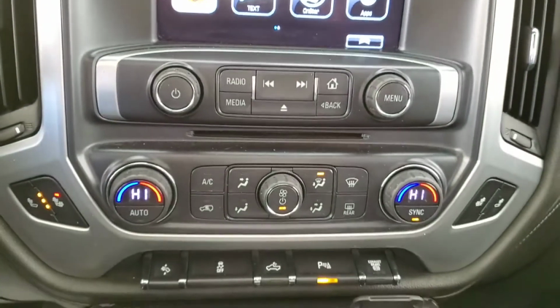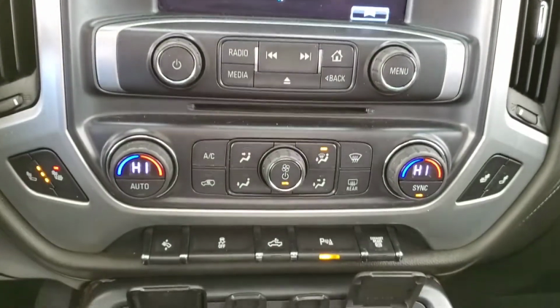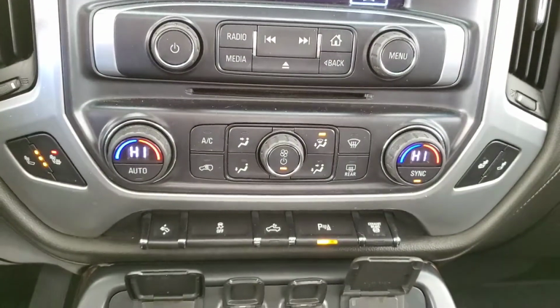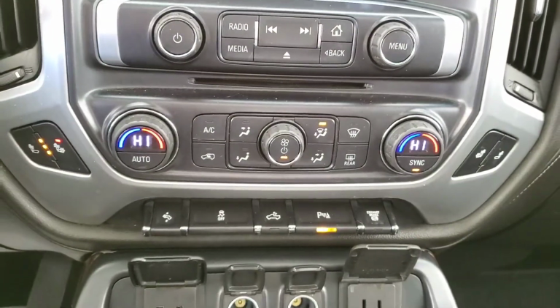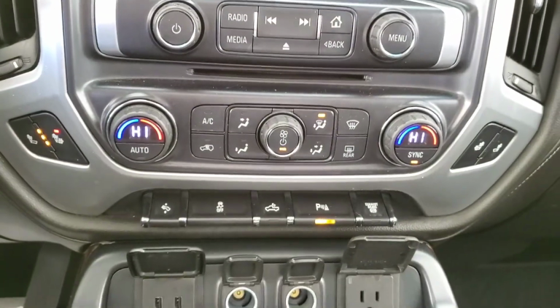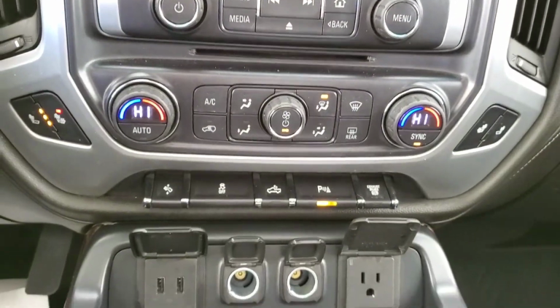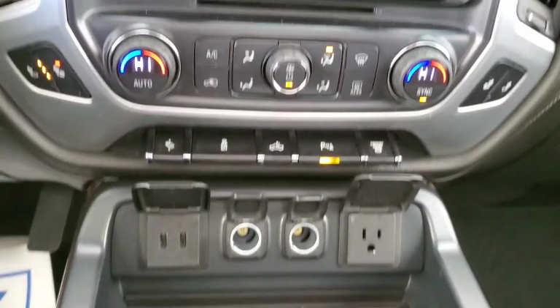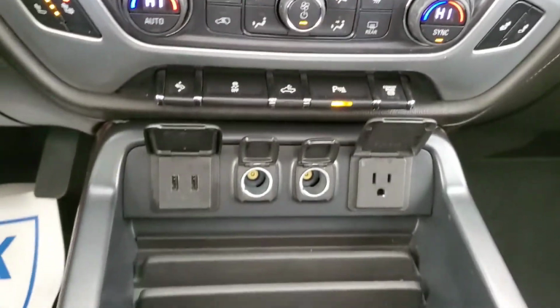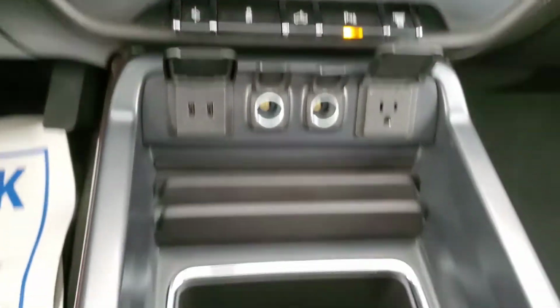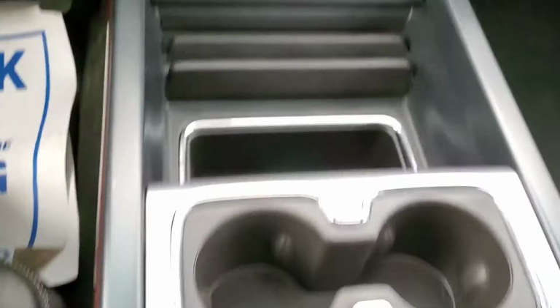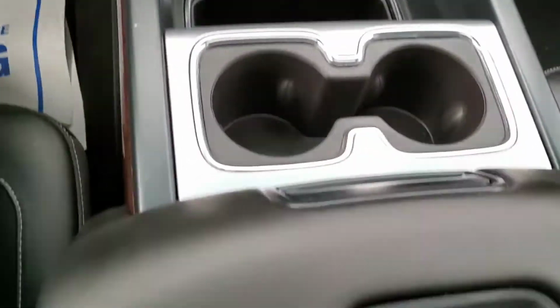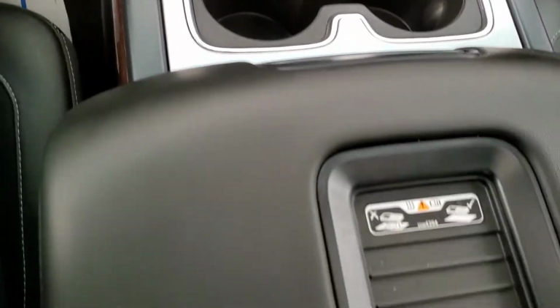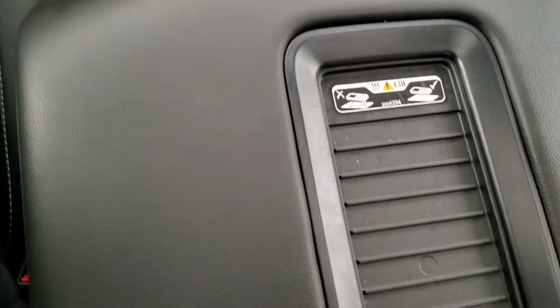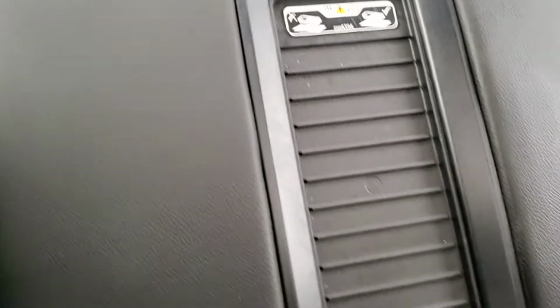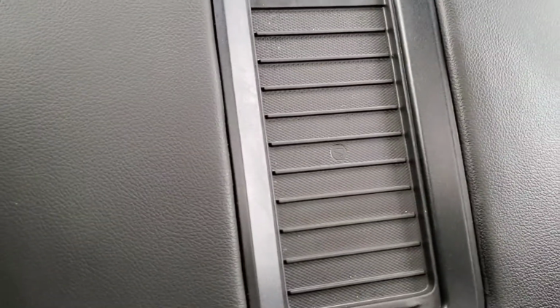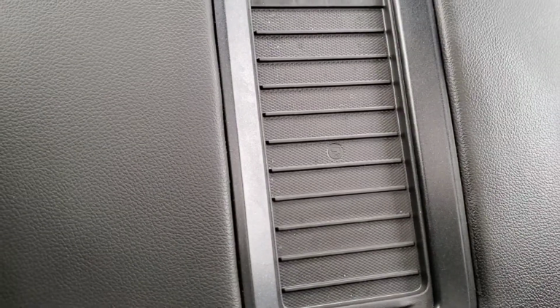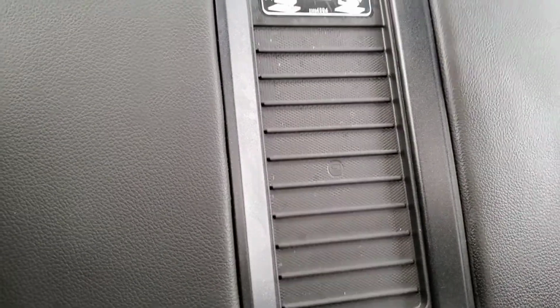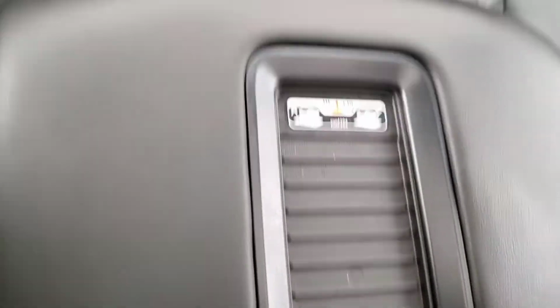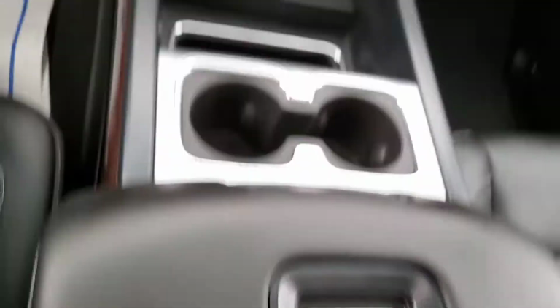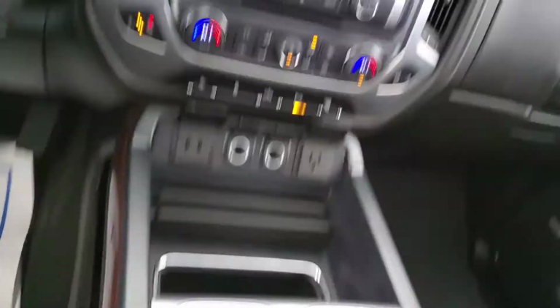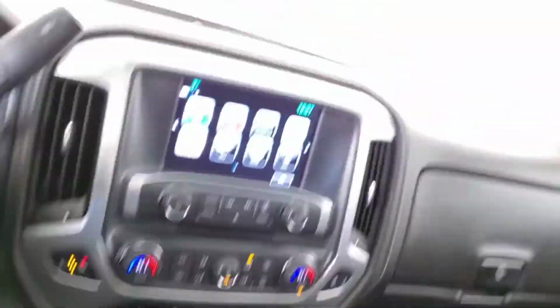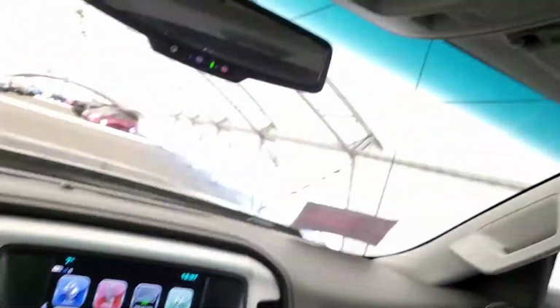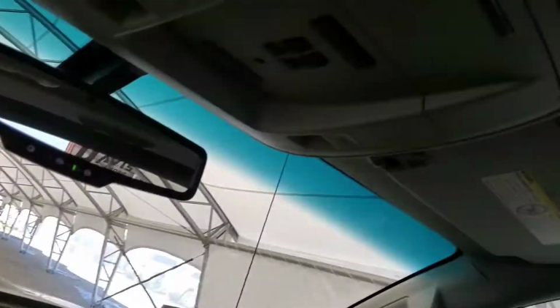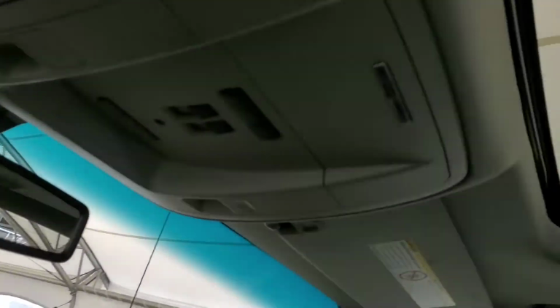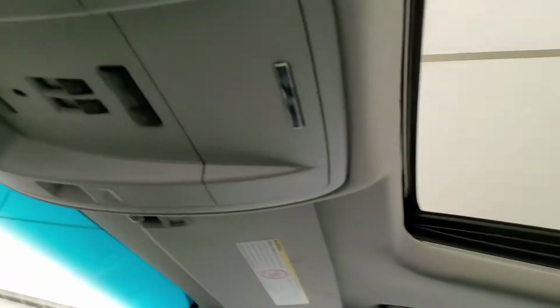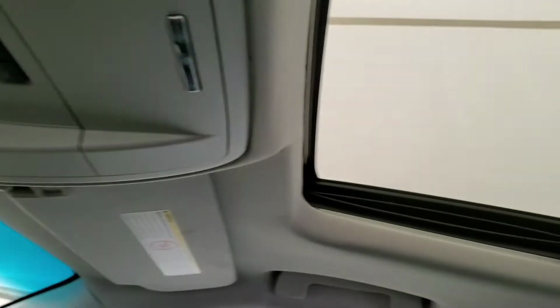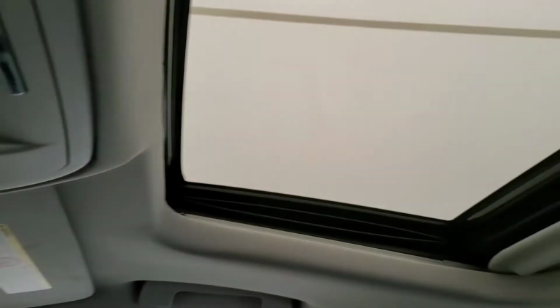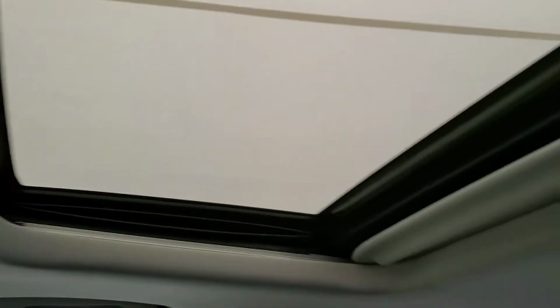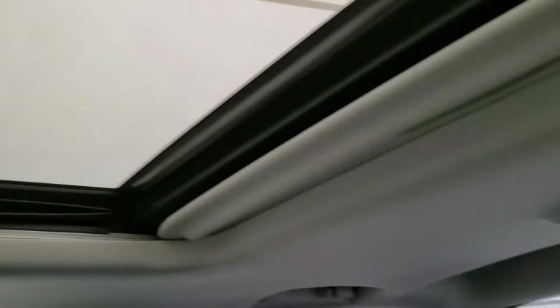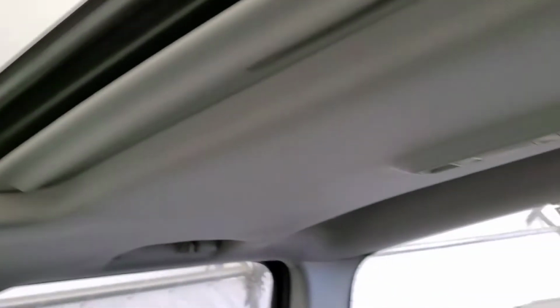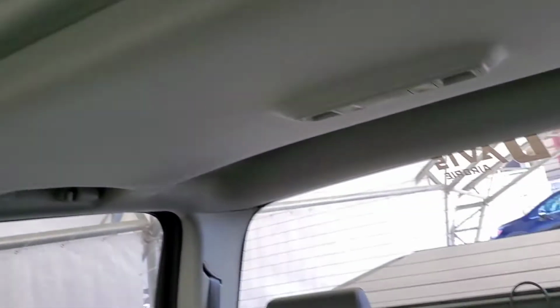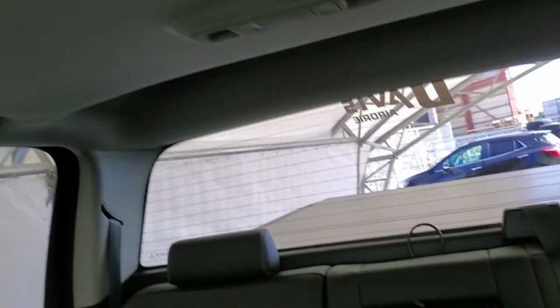A nice large touchscreen with our backup camera, heated front seats, a wireless charging pad, a sunroof, and really nice leather seating for five.